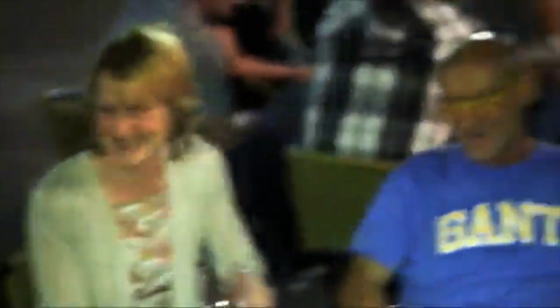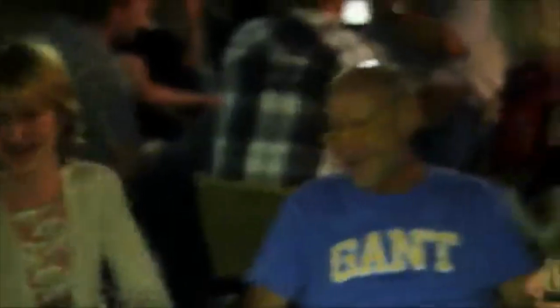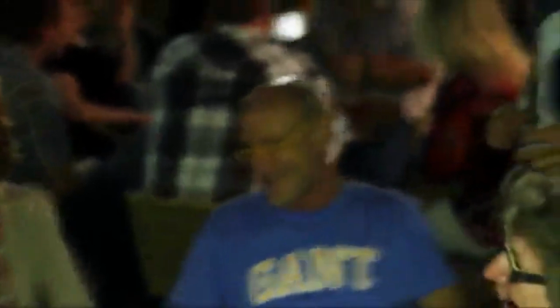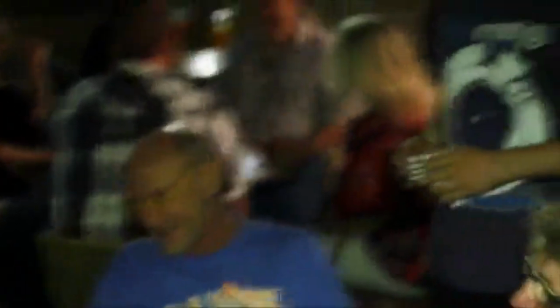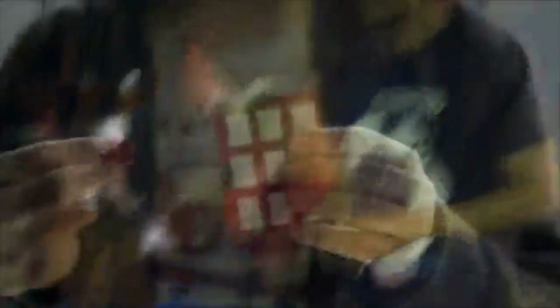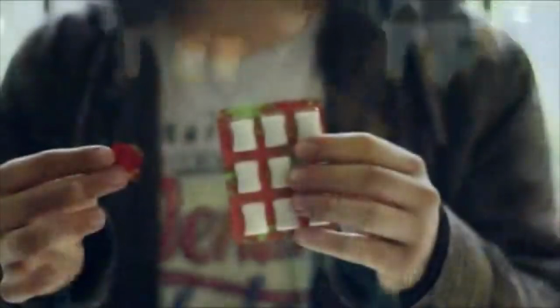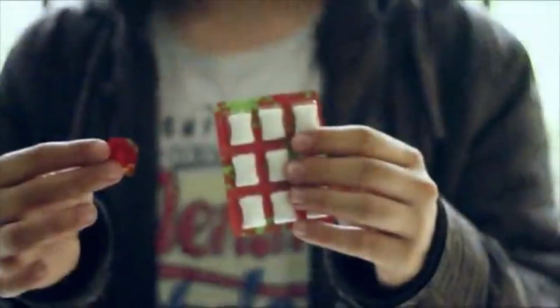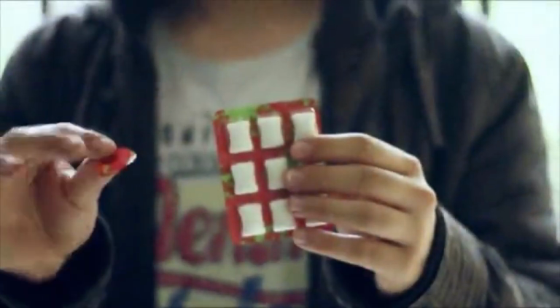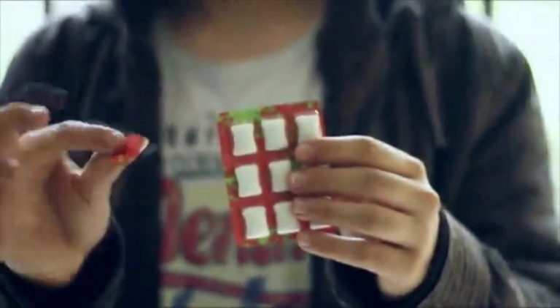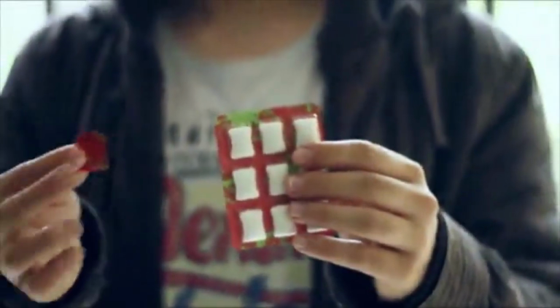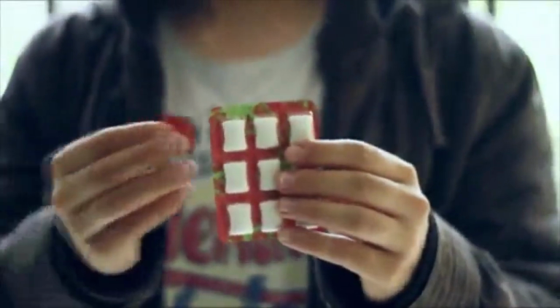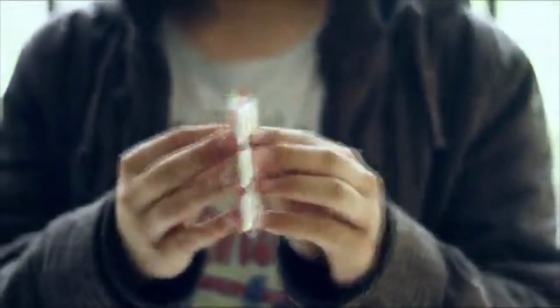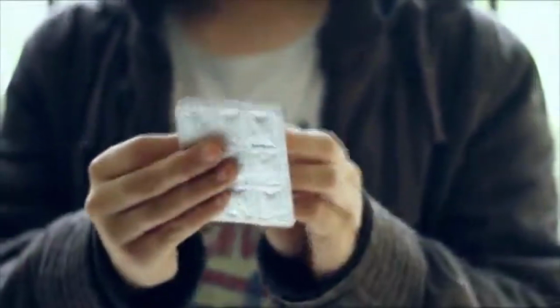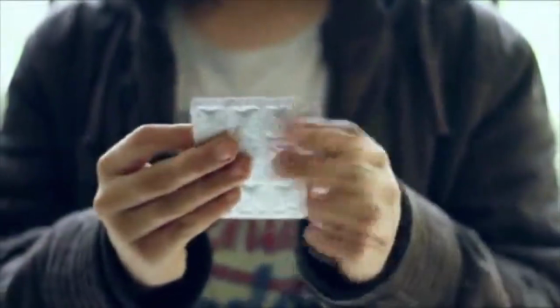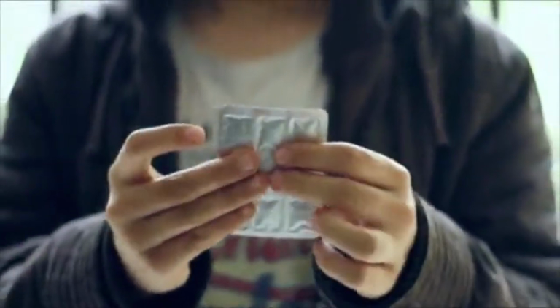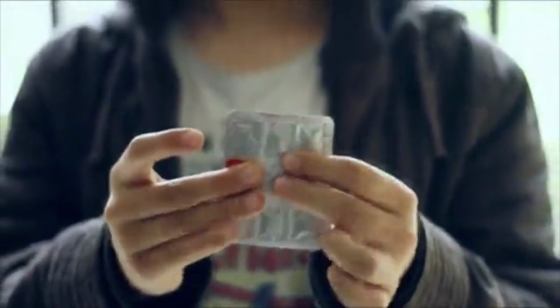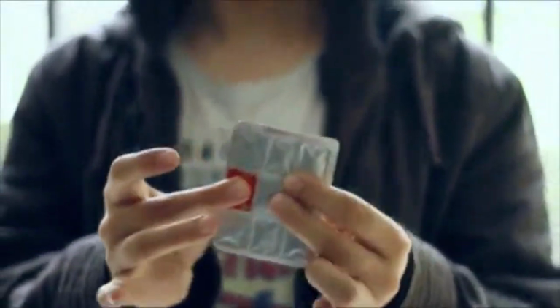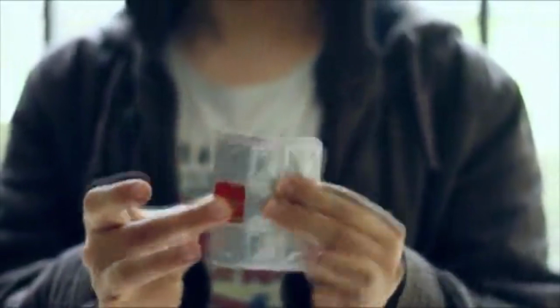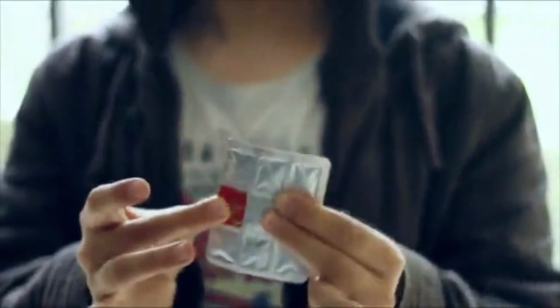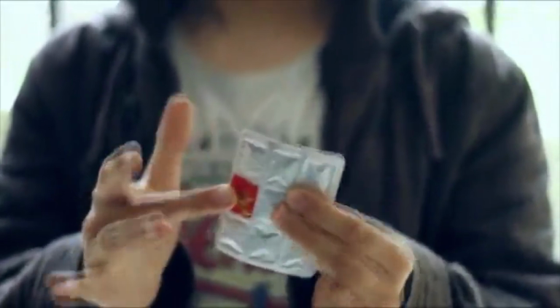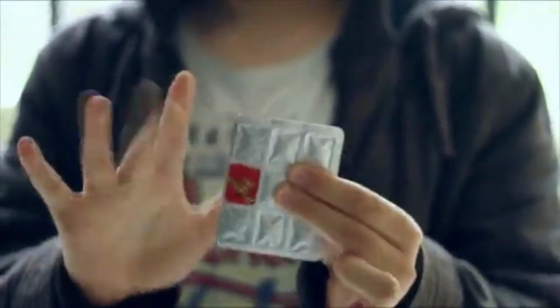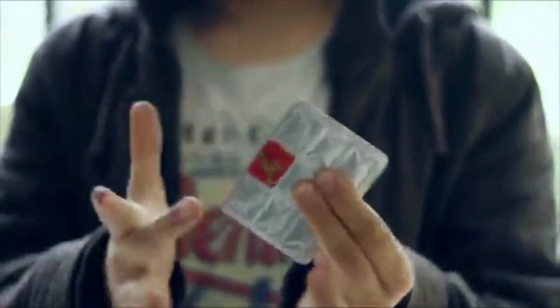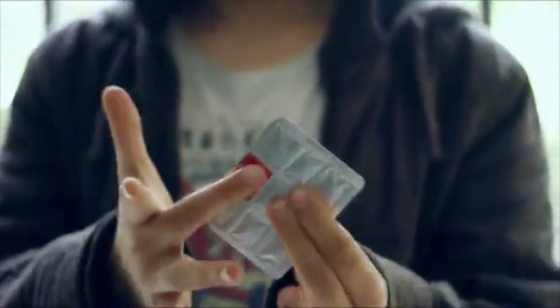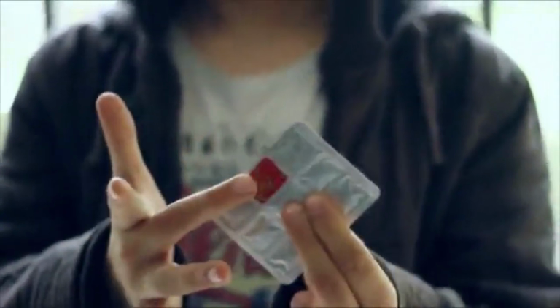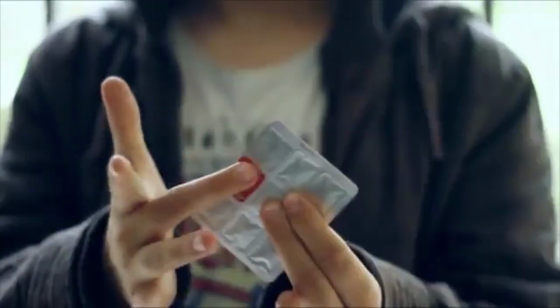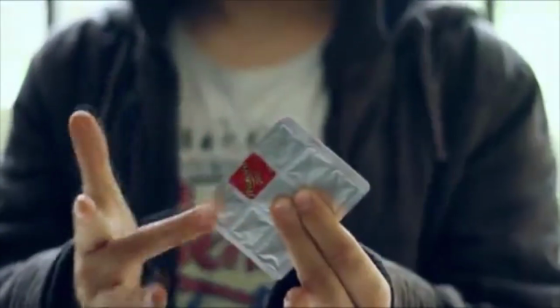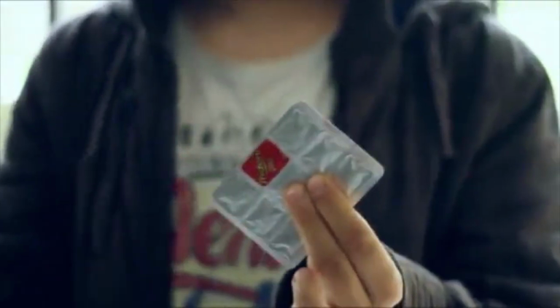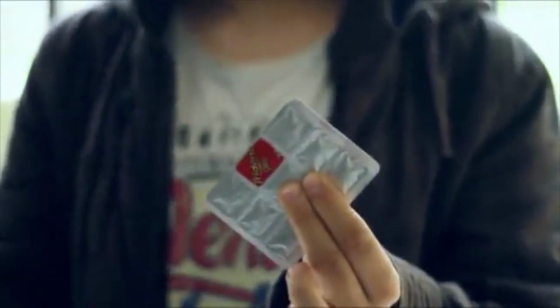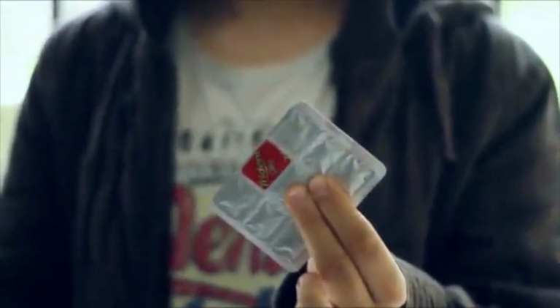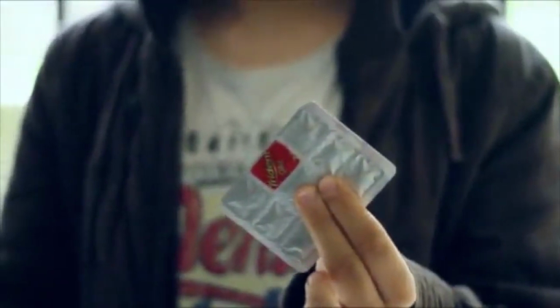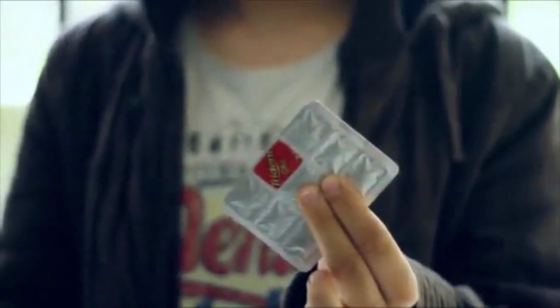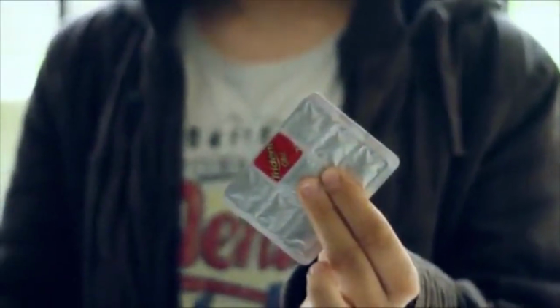My favorite effect is Torn in Fuse, where you show a full silver seal pack of gum, you take a different colored foil and you visually fuse it on the pack, leaving the spectator with an impossible souvenir.